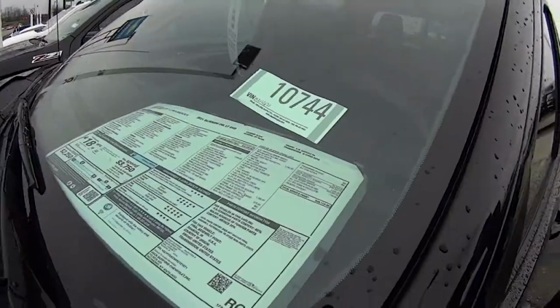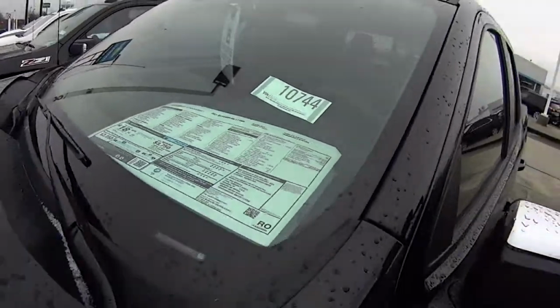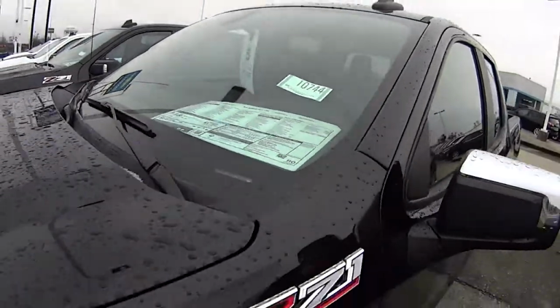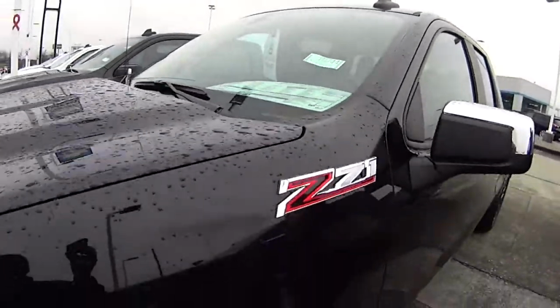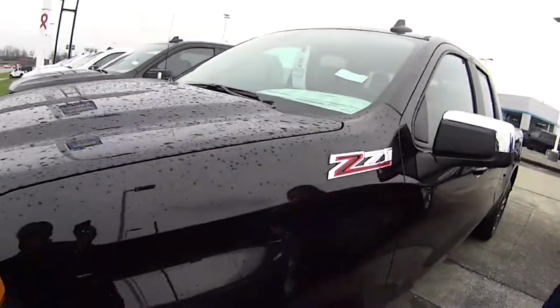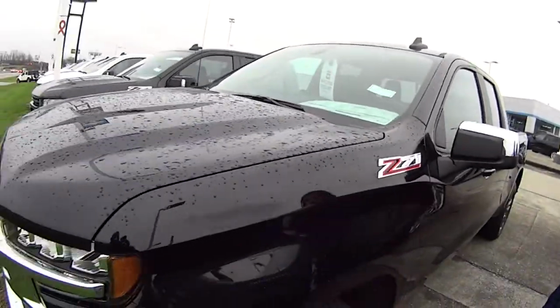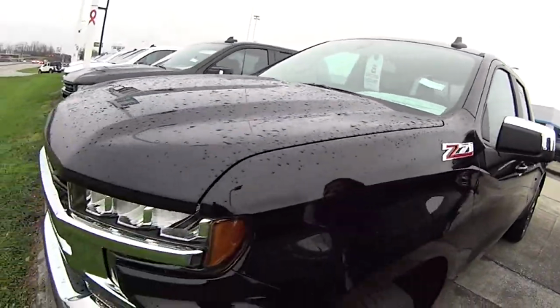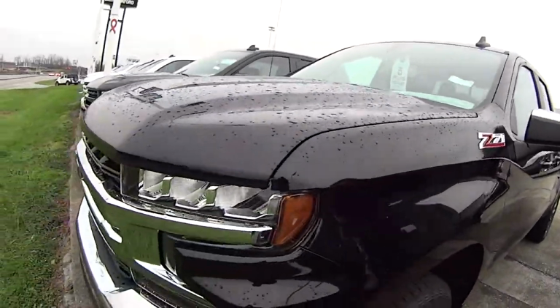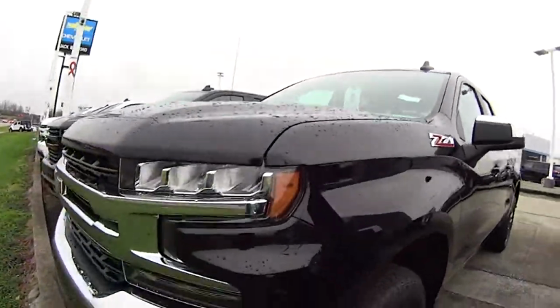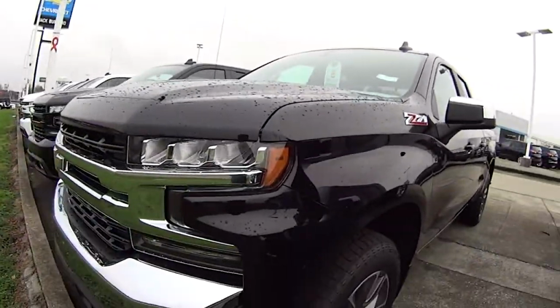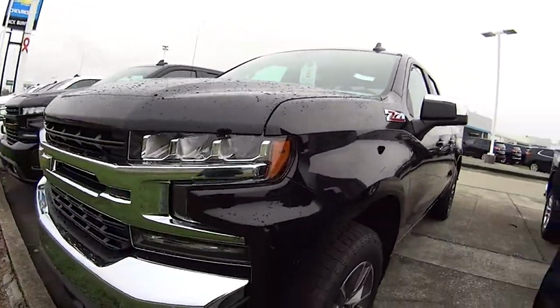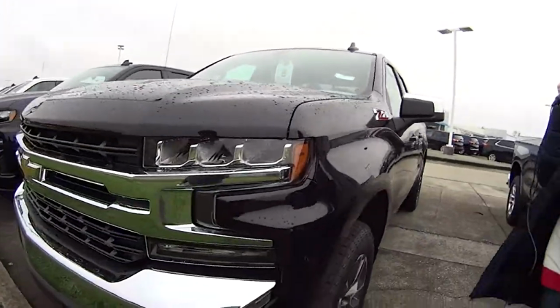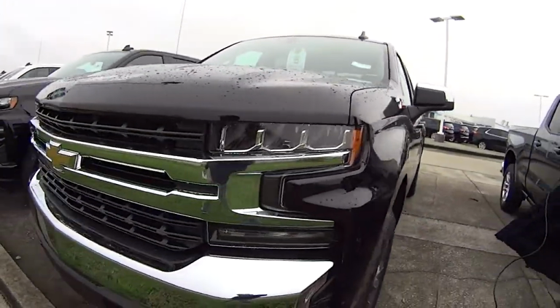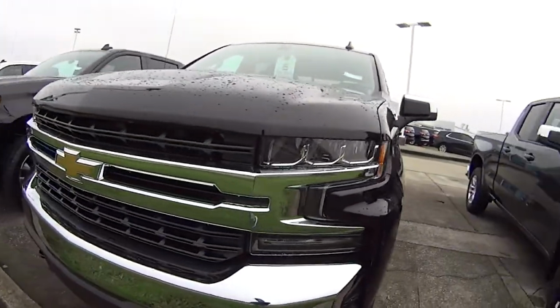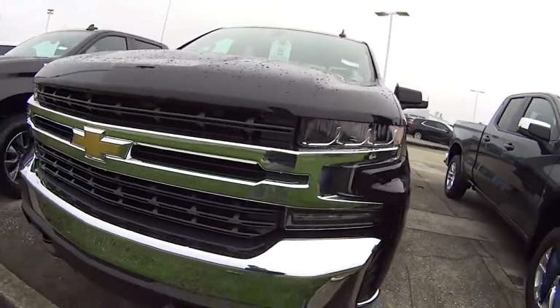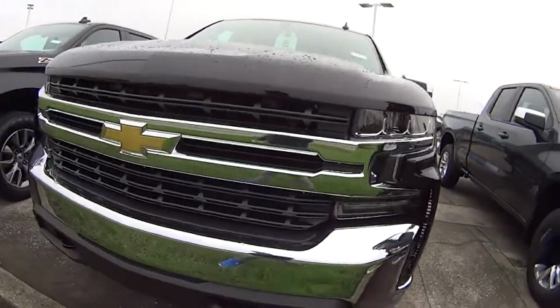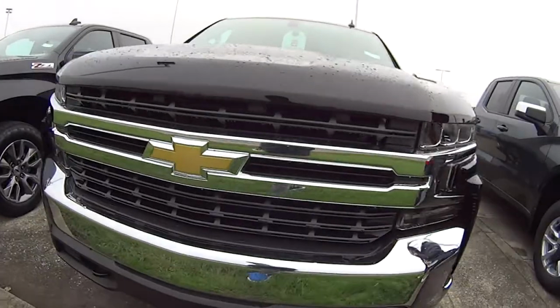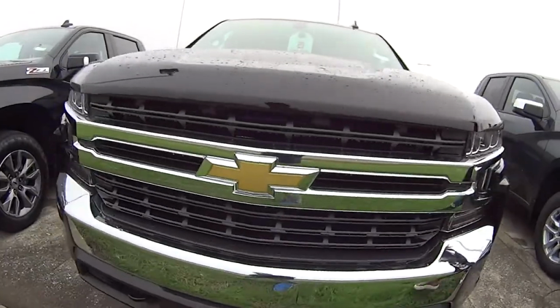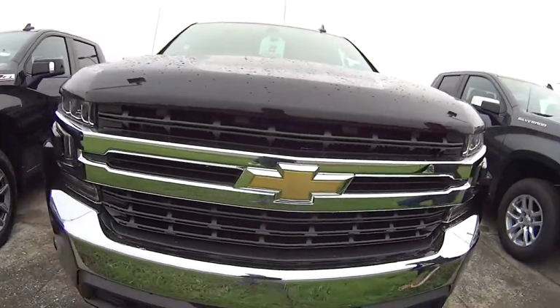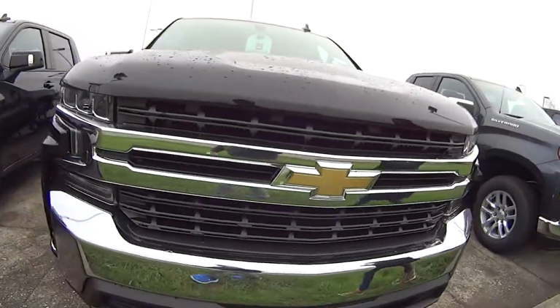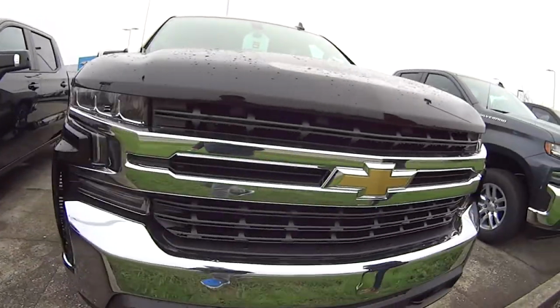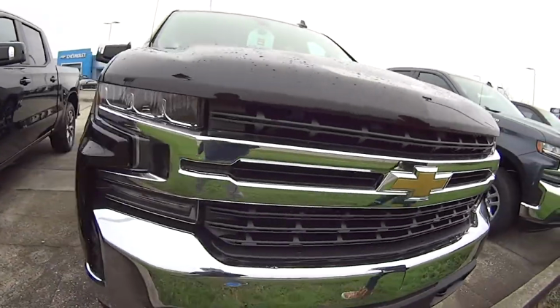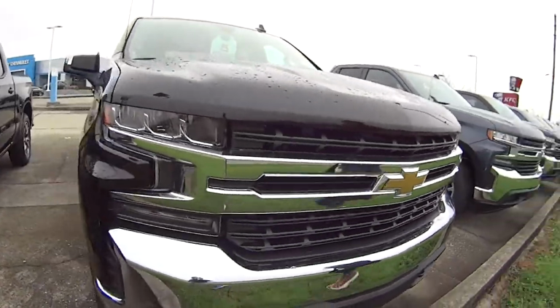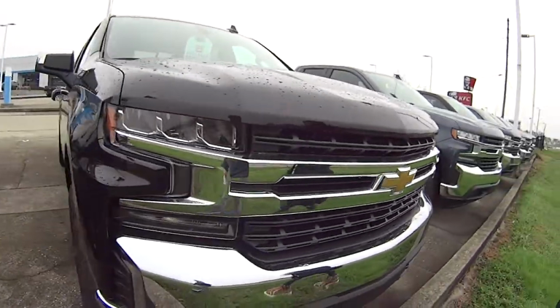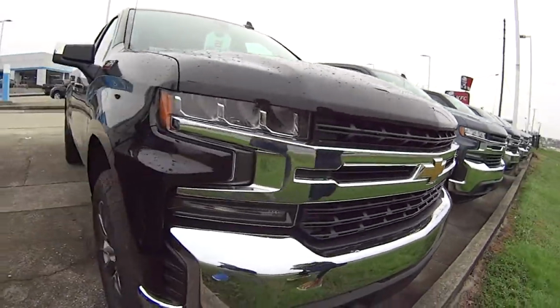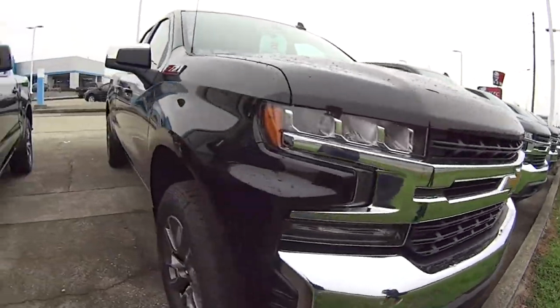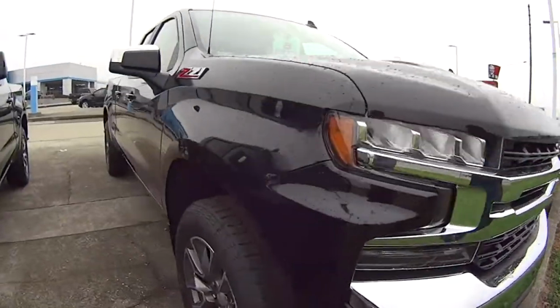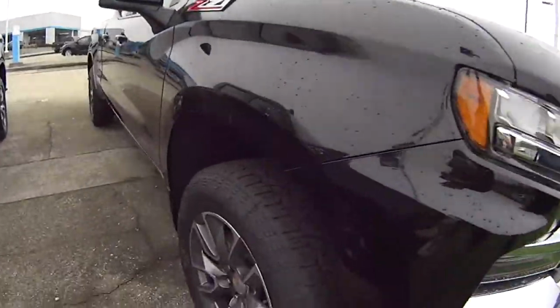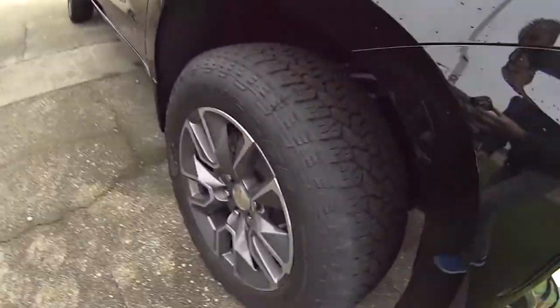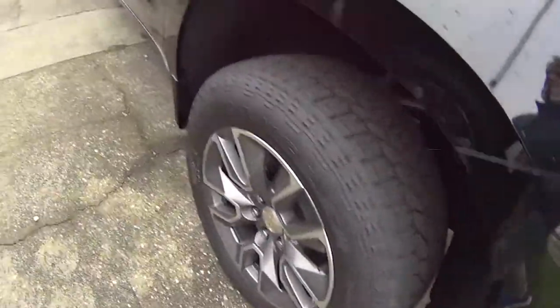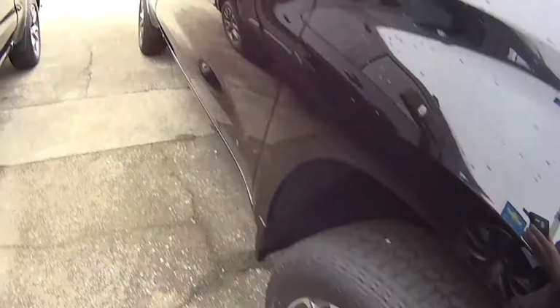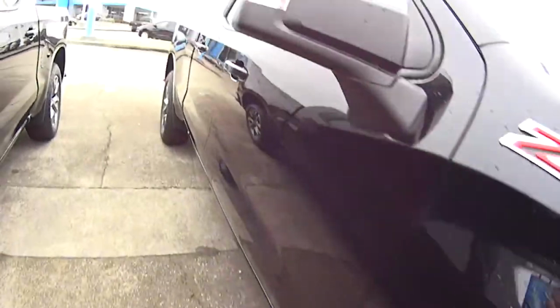Hey everyone, it's Mallory and today we're doing a 30 second walk around on this awesome Z71 Black Silverado. It's got an awesome grill on it — look at it. That's such a beautiful truck with some great wheels. Look at those.